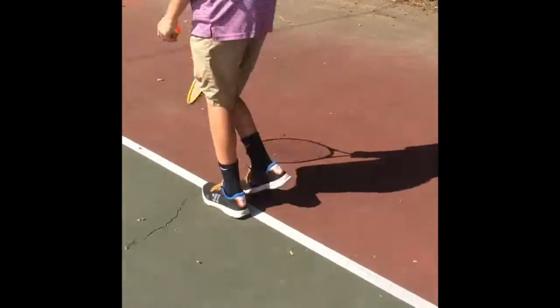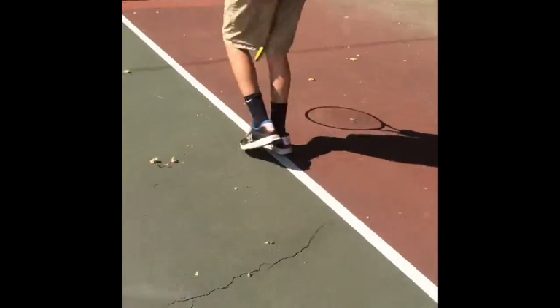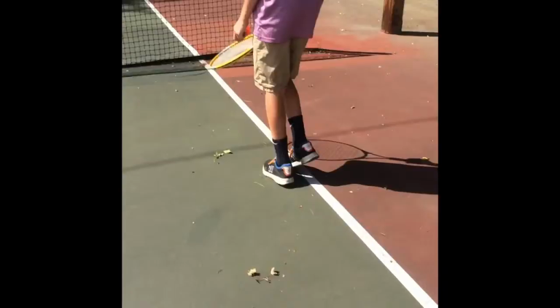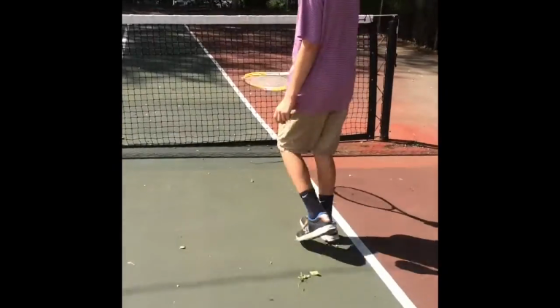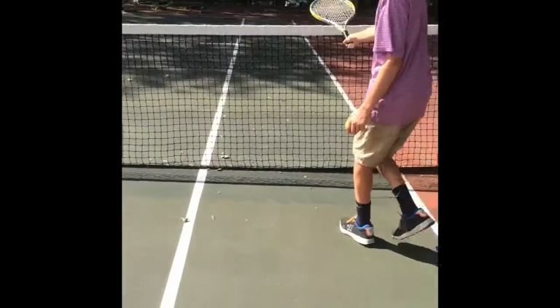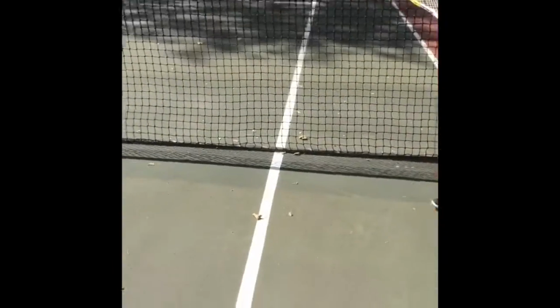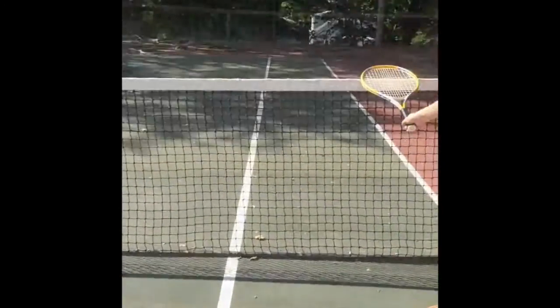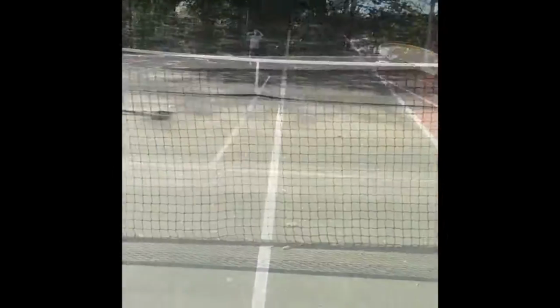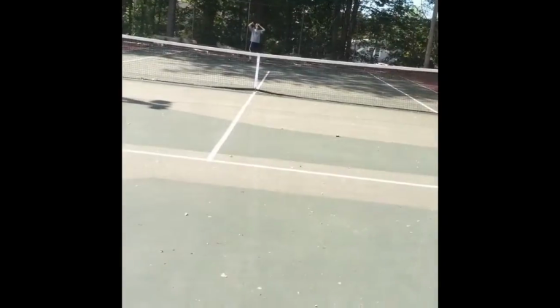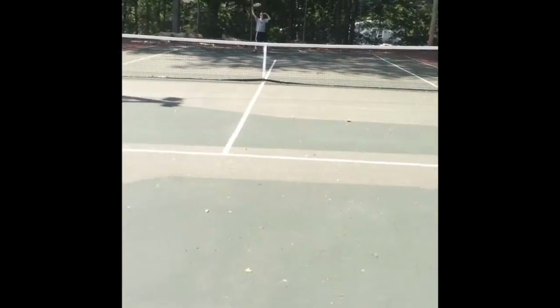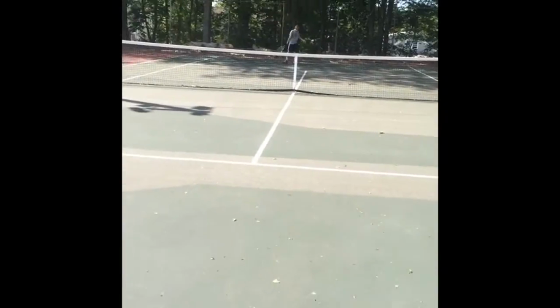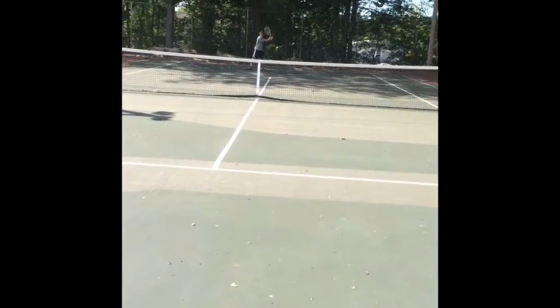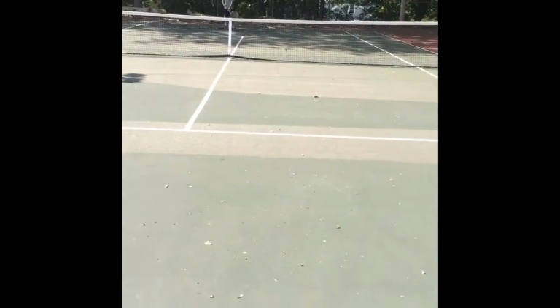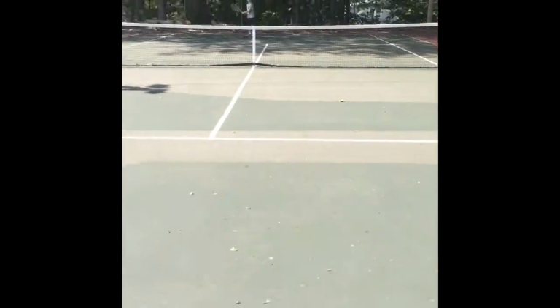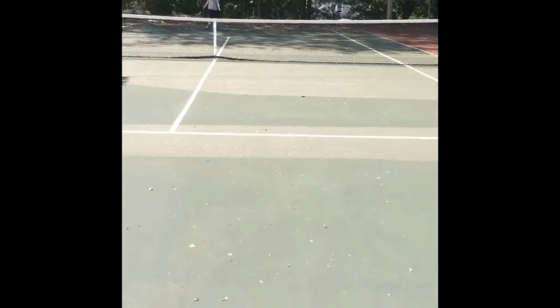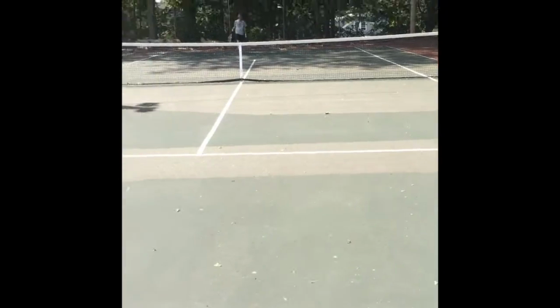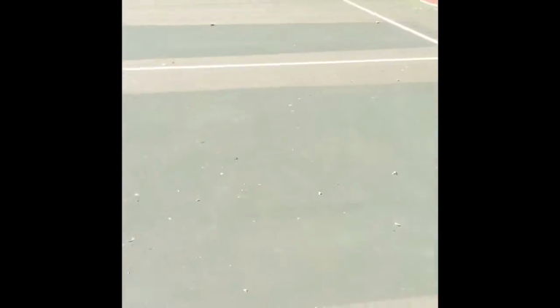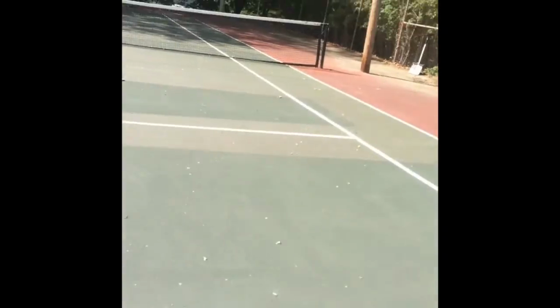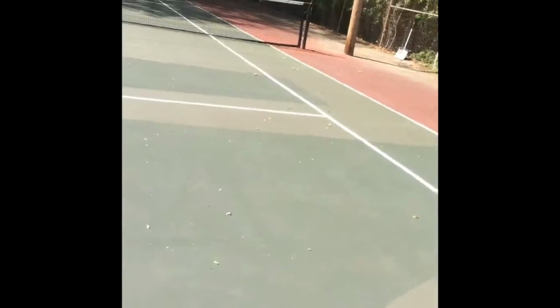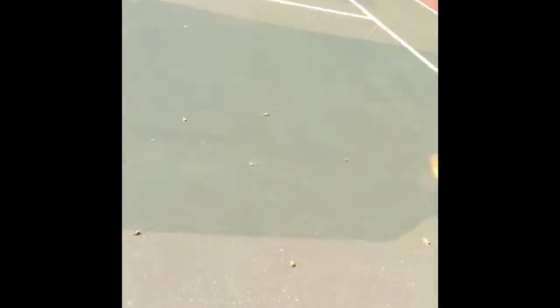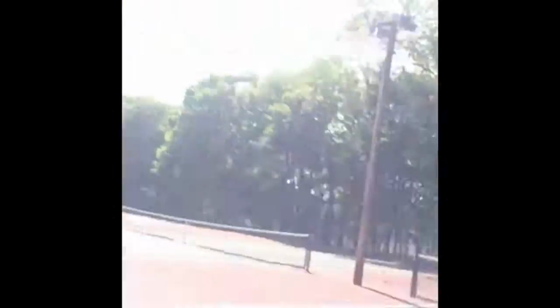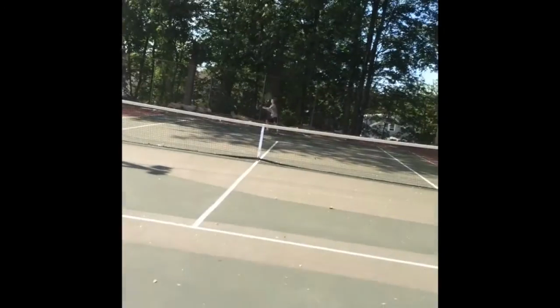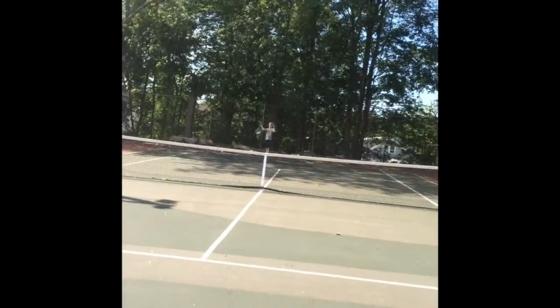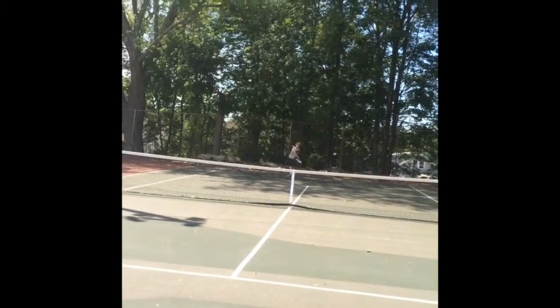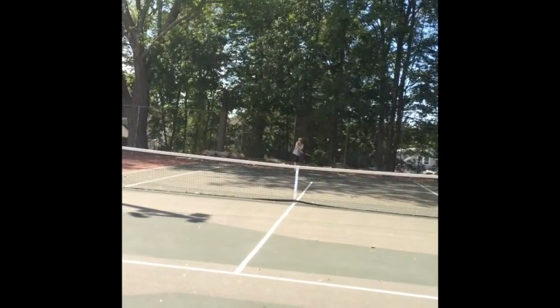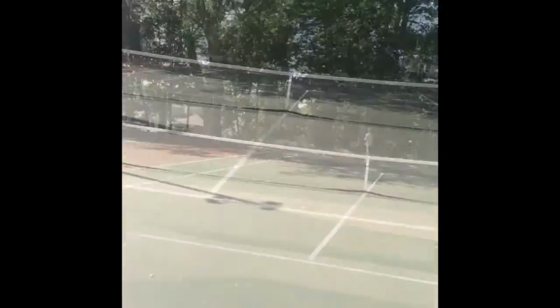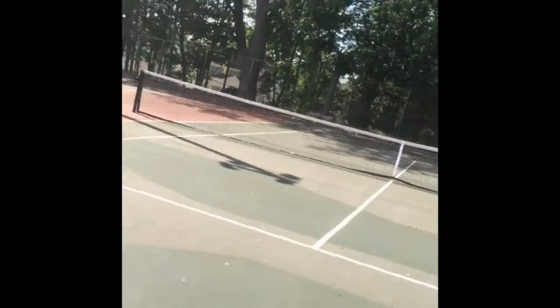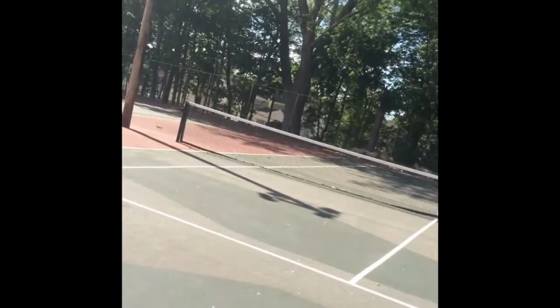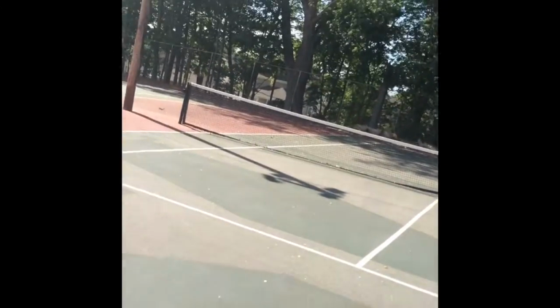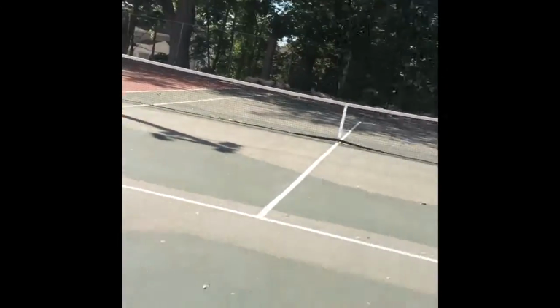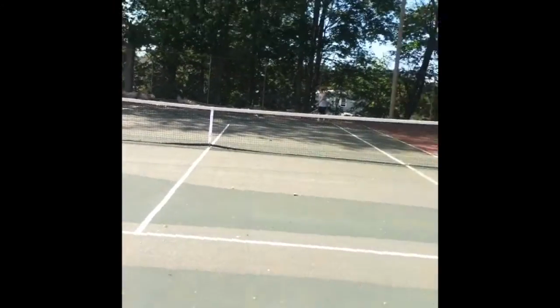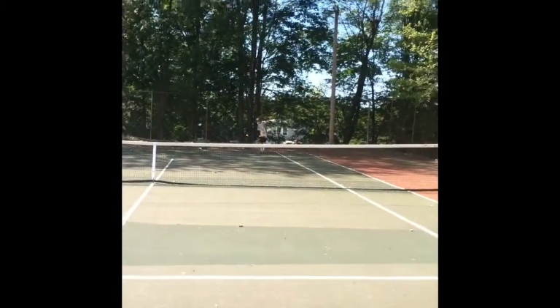This is the net. If you hit the ball and it goes out-of-bounds, it is a point for the other person. Or, if the ball double-bounces, it is a point for you.